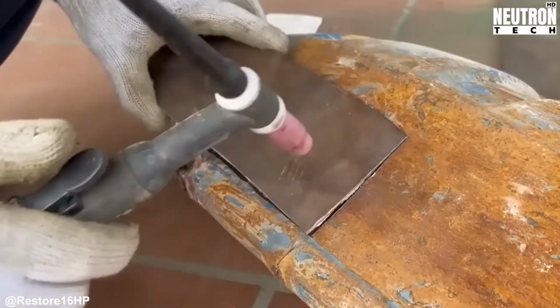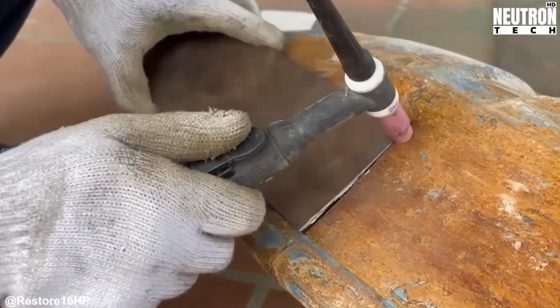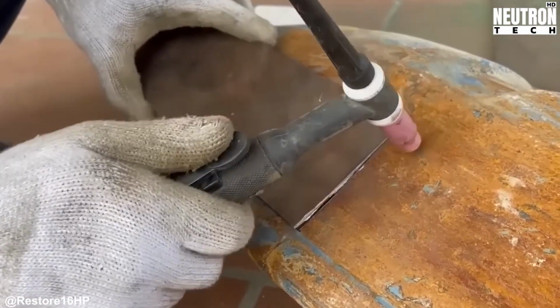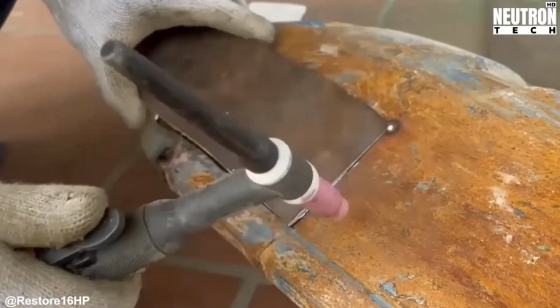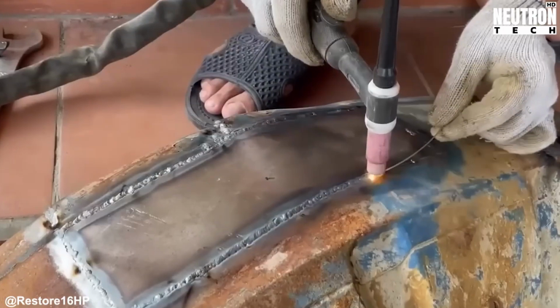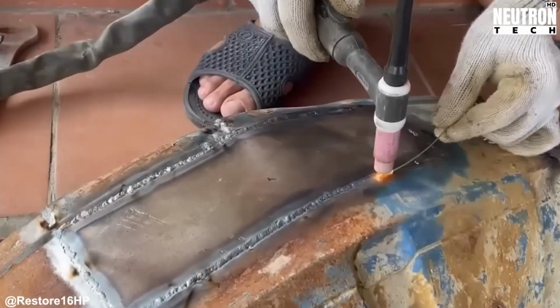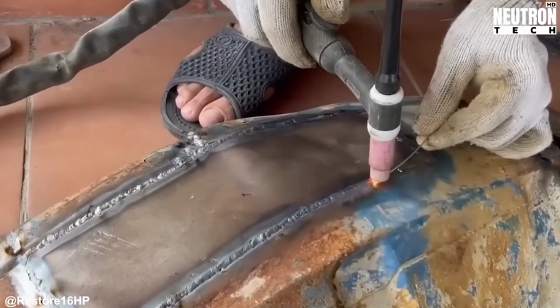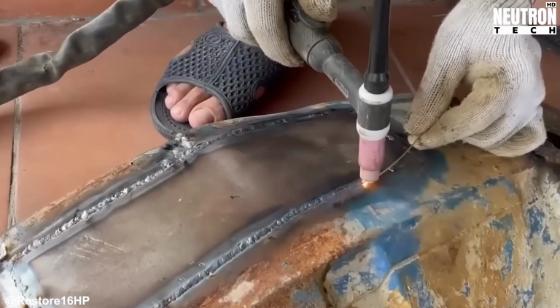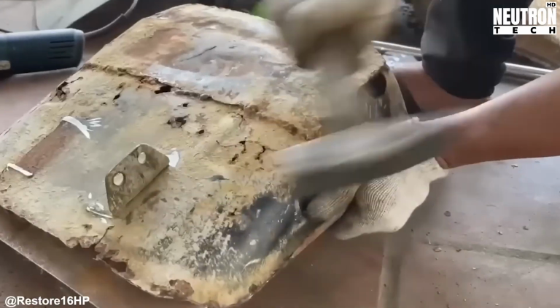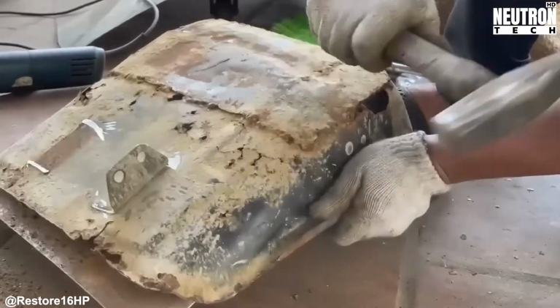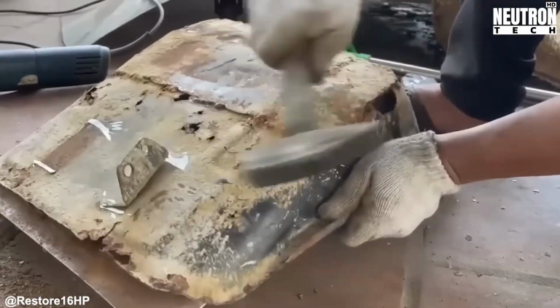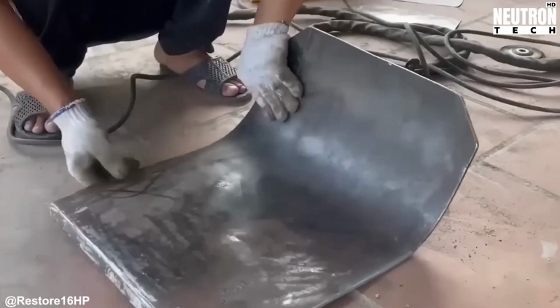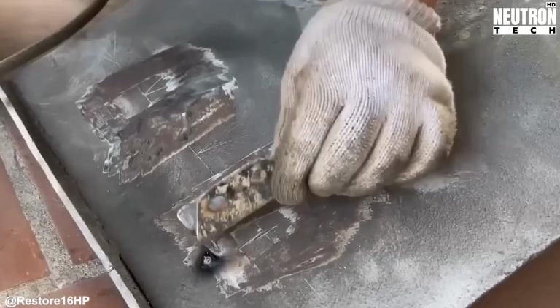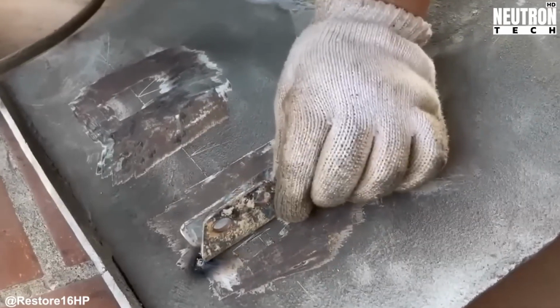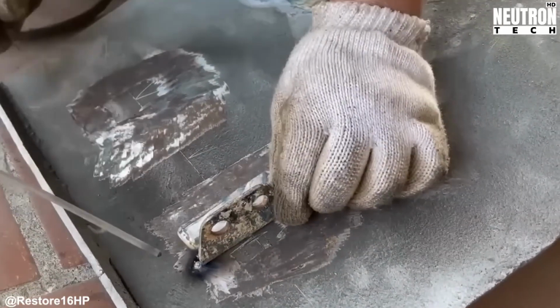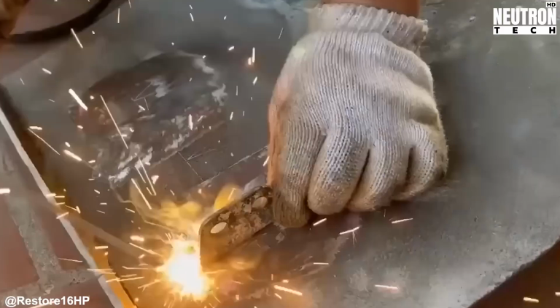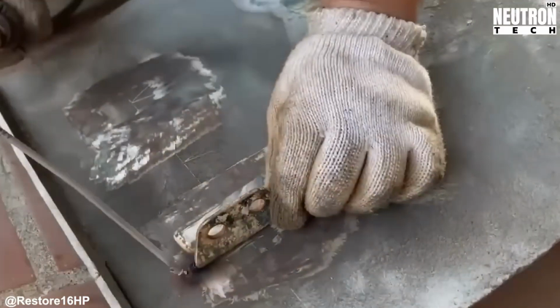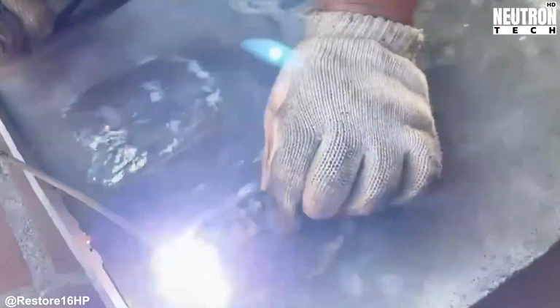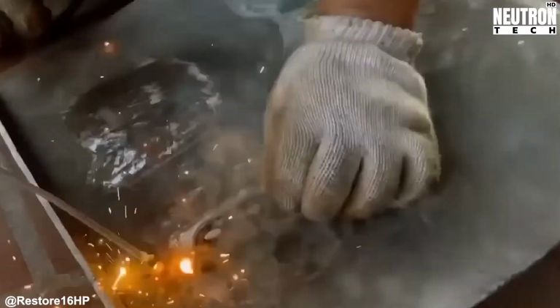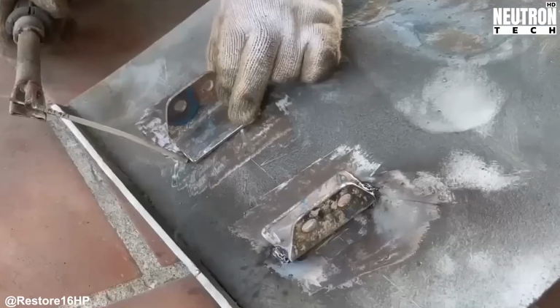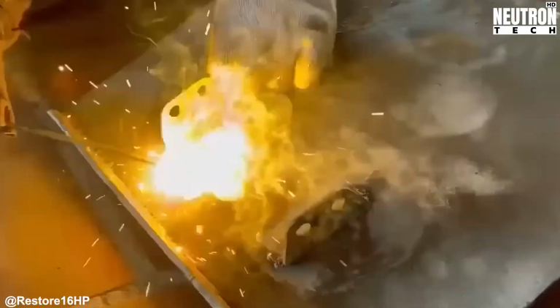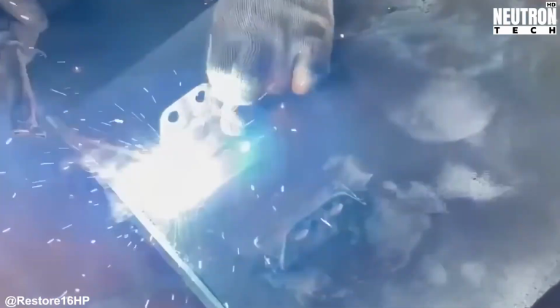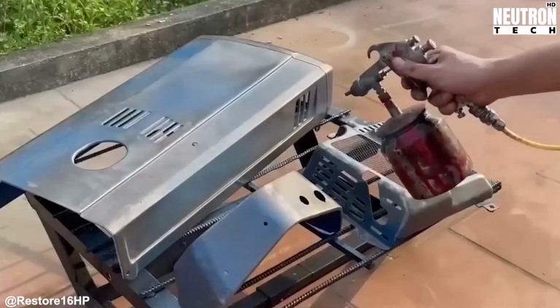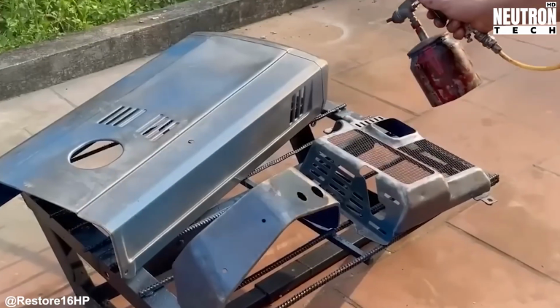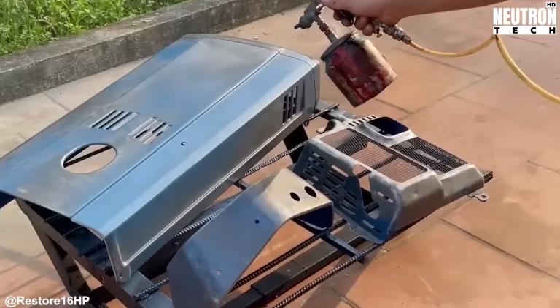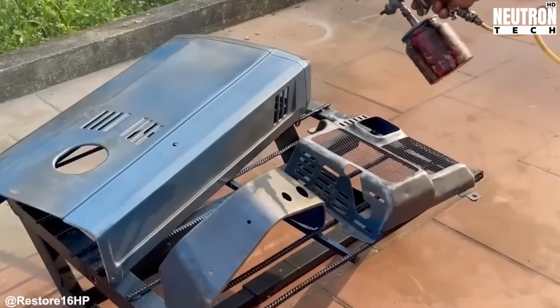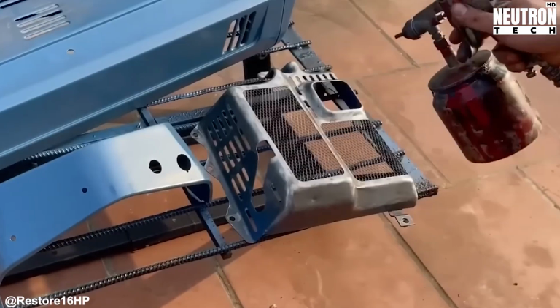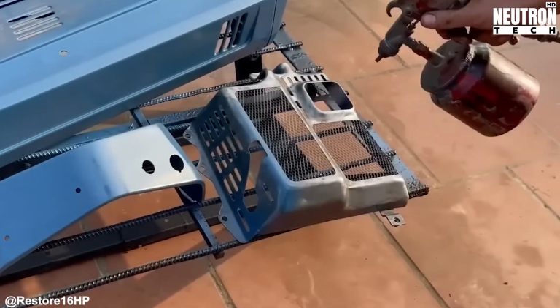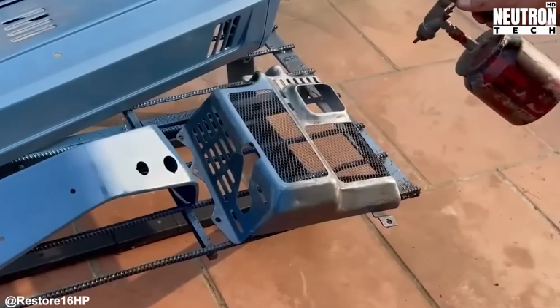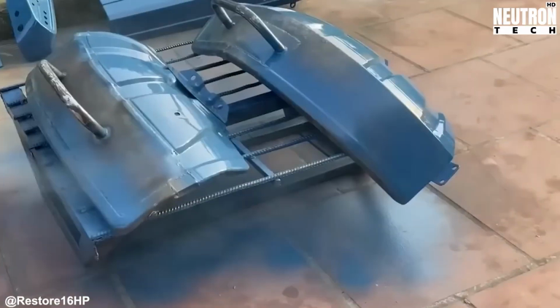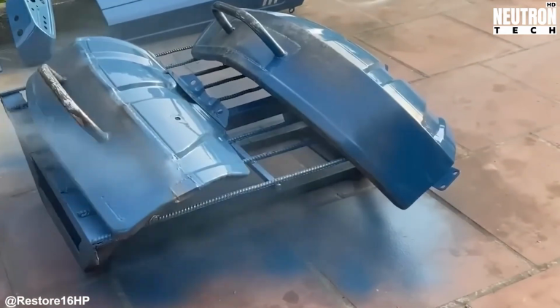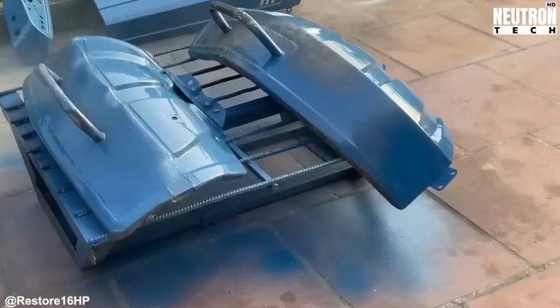Here's where things get serious: surface prep. This isn't just about making things look pretty. The team tackles both the obvious damage you can see and the sneaky deterioration hiding beneath. They're working with grinders, sanders, wire brushes, and chemical treatments to get down to solid metal.